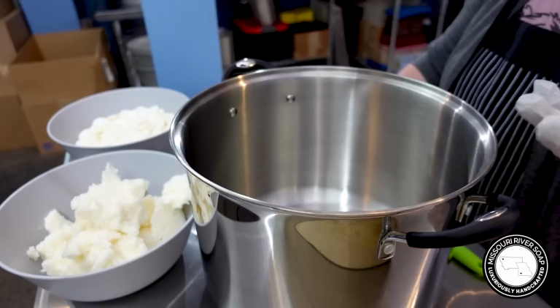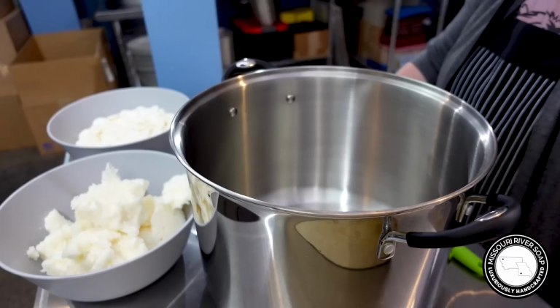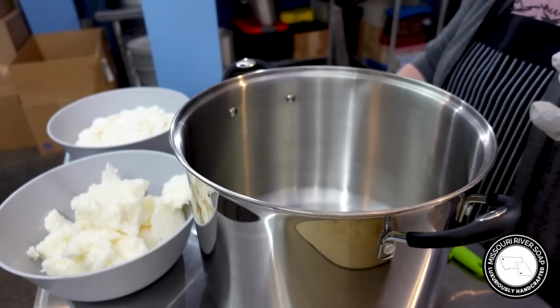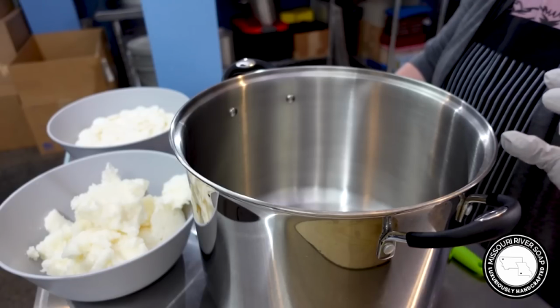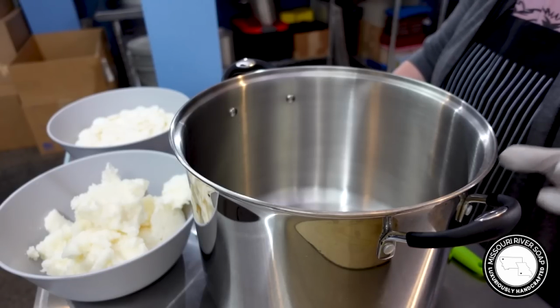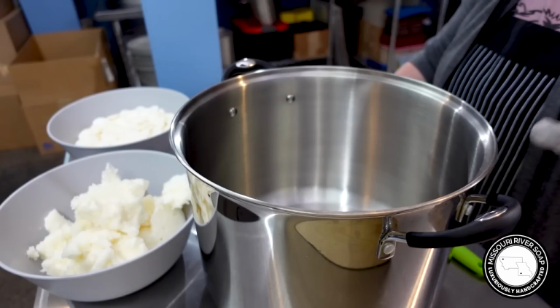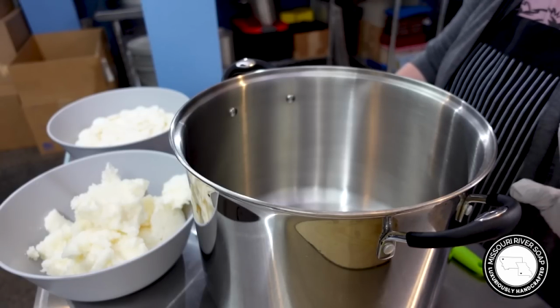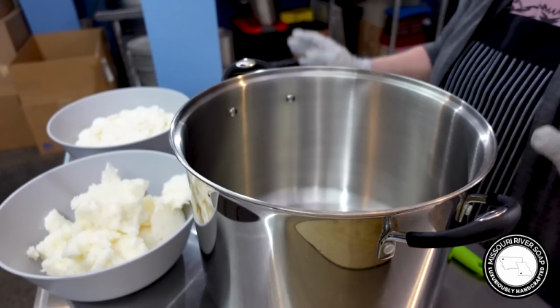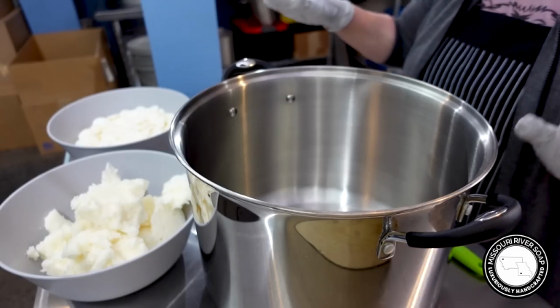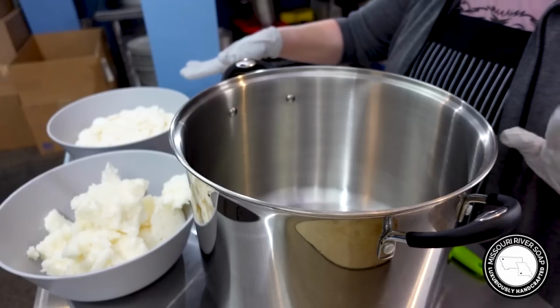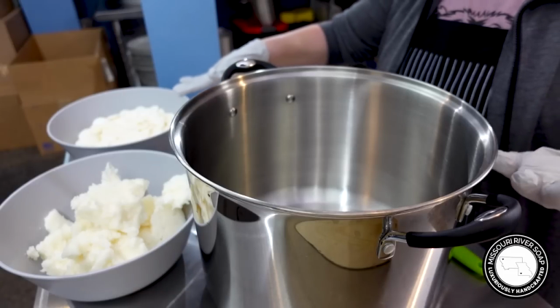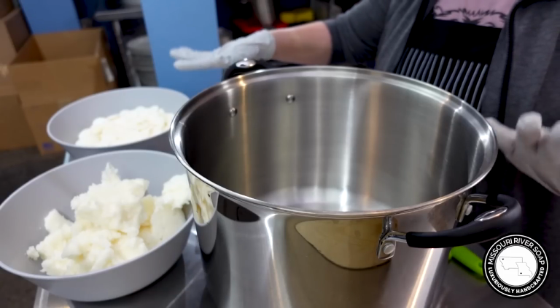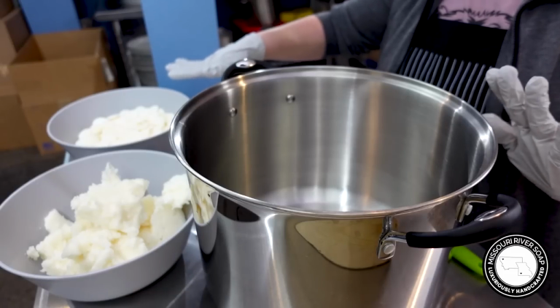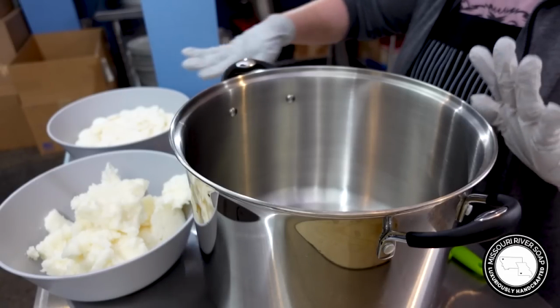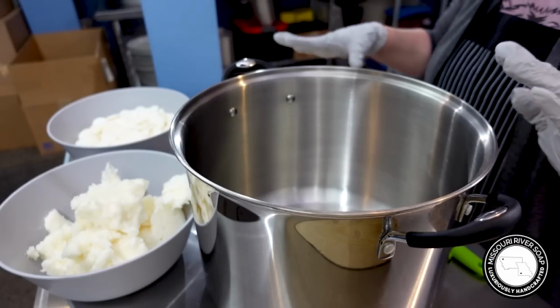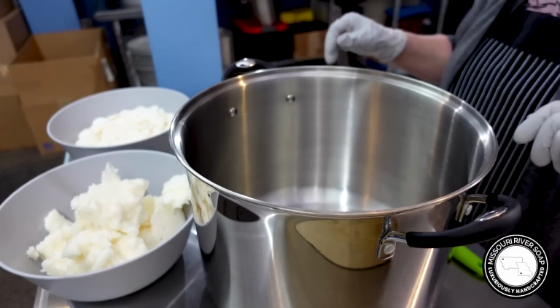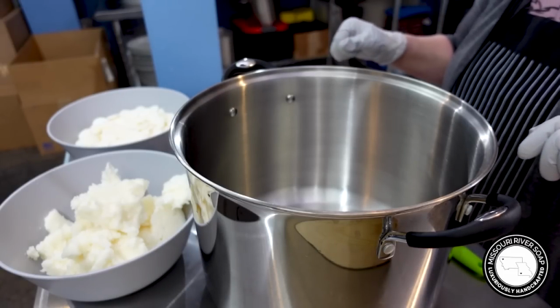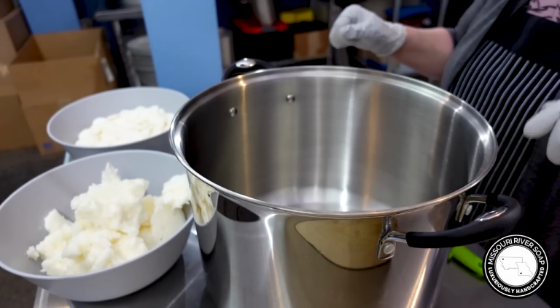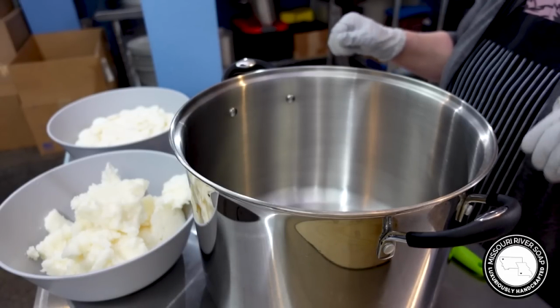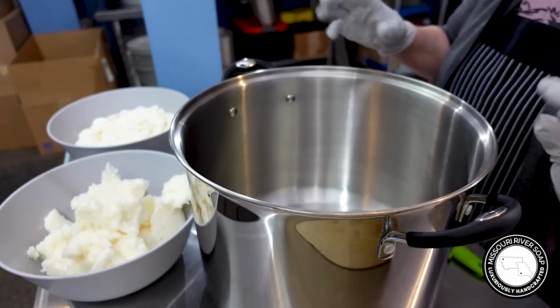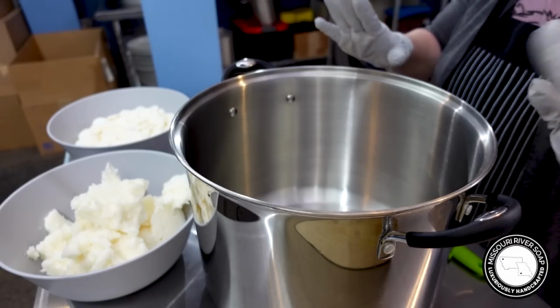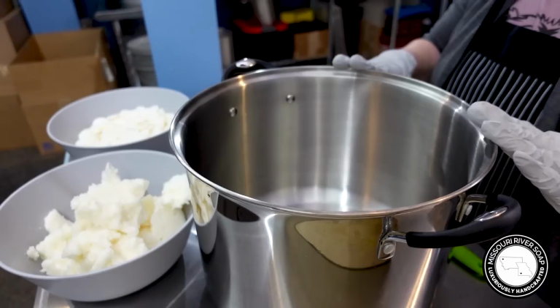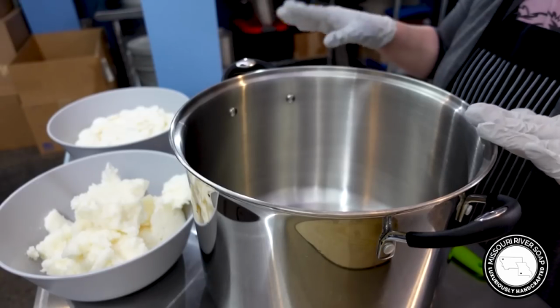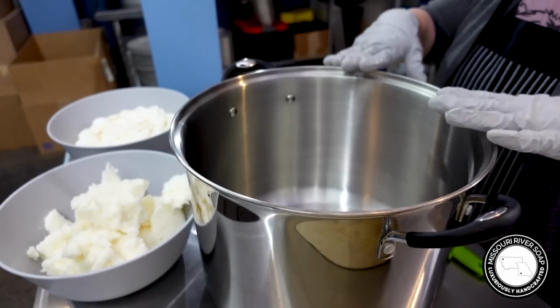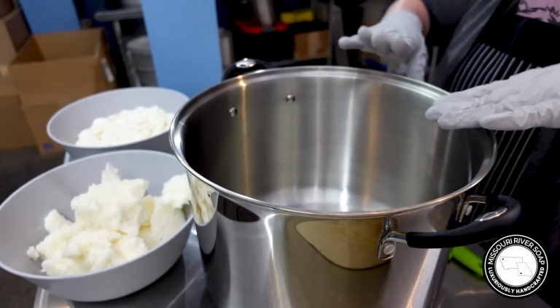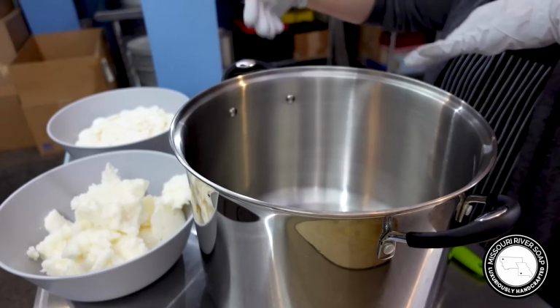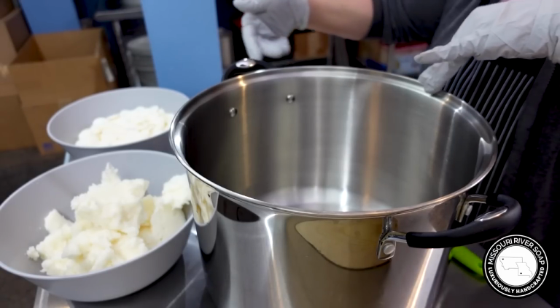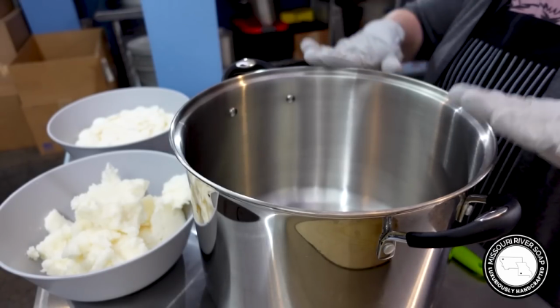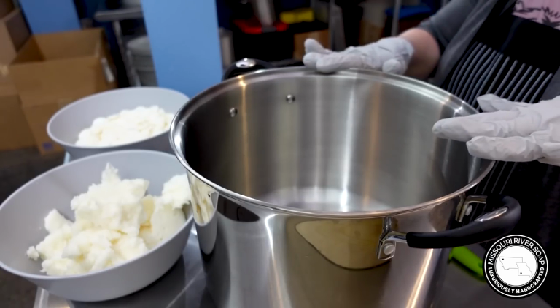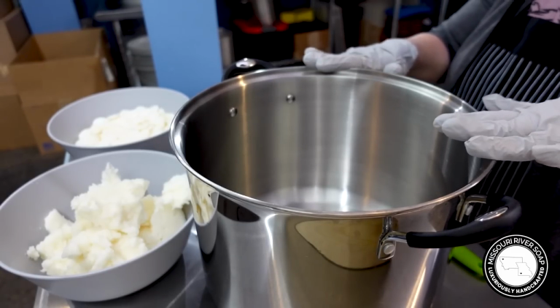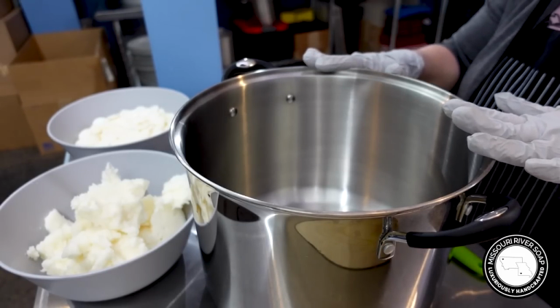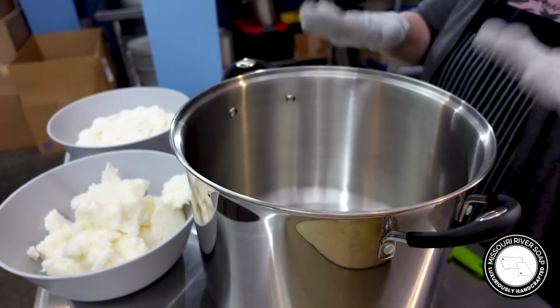I have the lye solution cooling in front of the fan, and I've gone ahead and measured out my hard oils. It's just easier to do it this way. I'm going to put them on and melt them, pour it out, and then I'll have to melt the second batch.